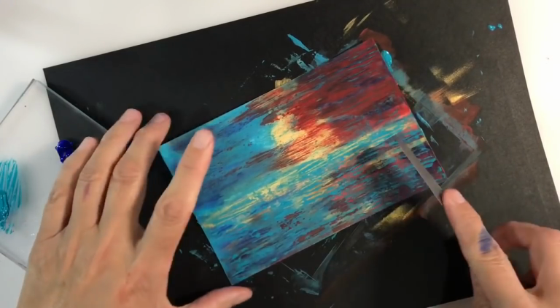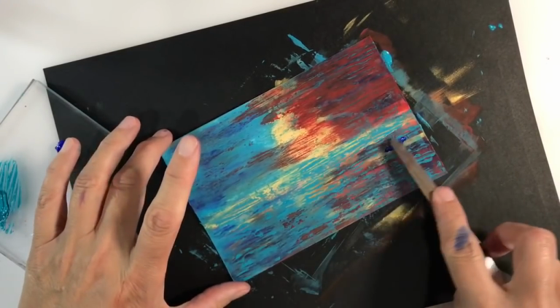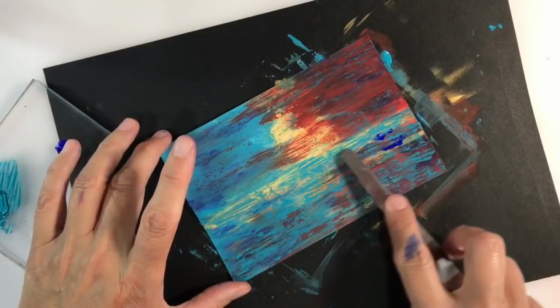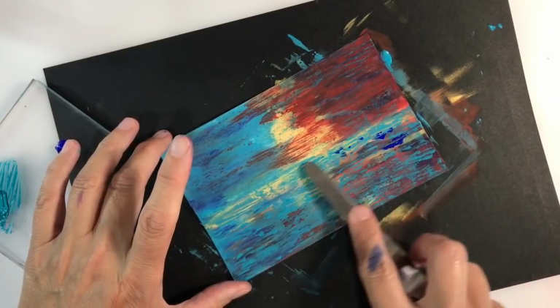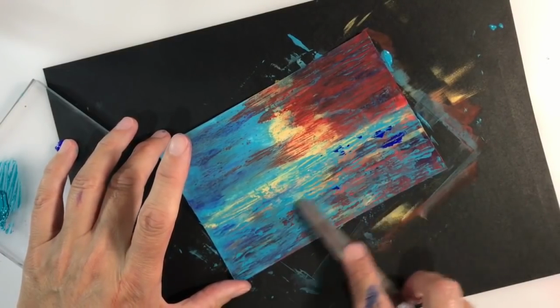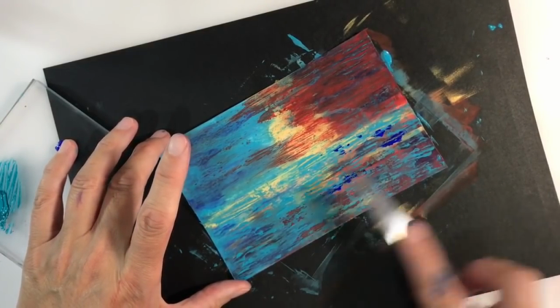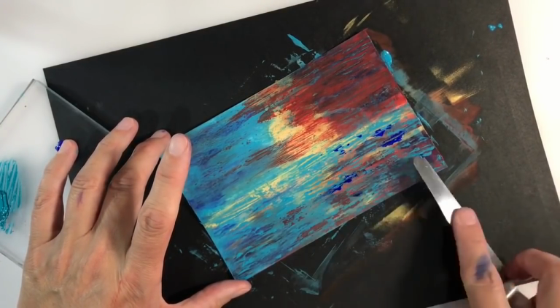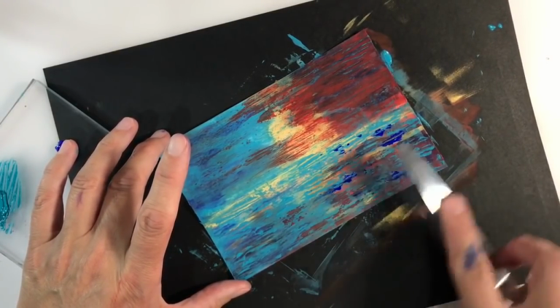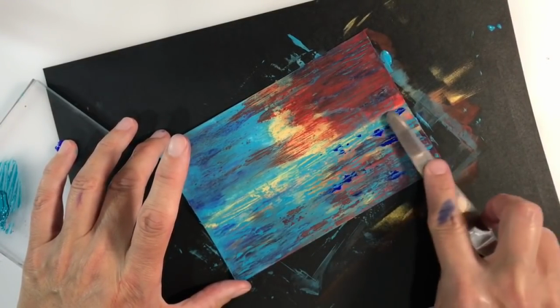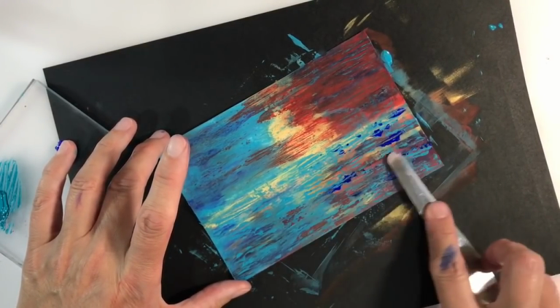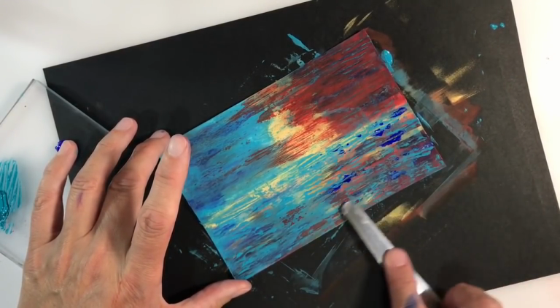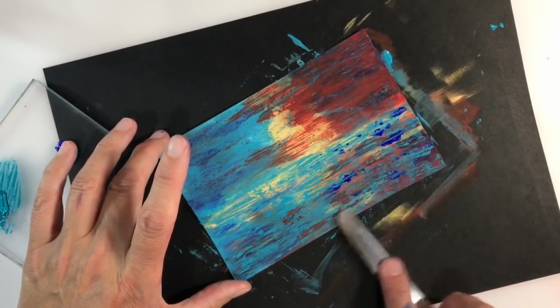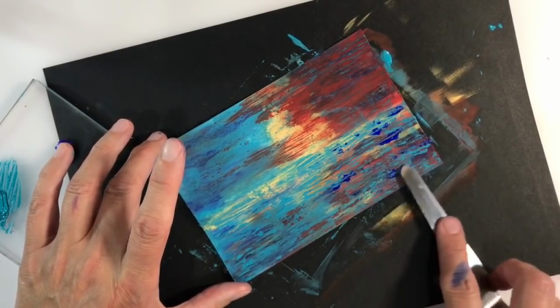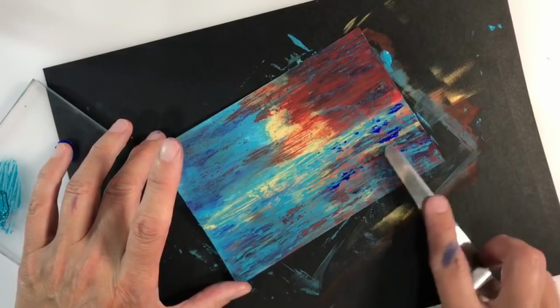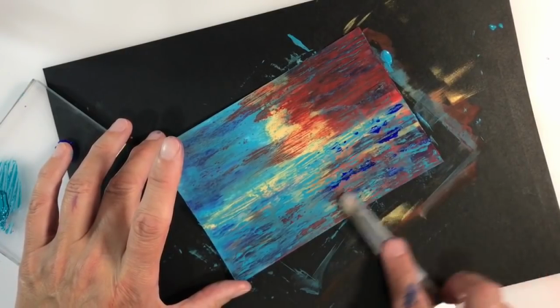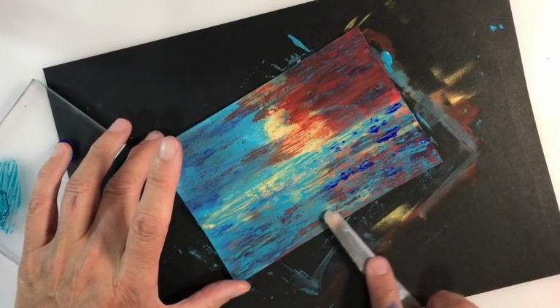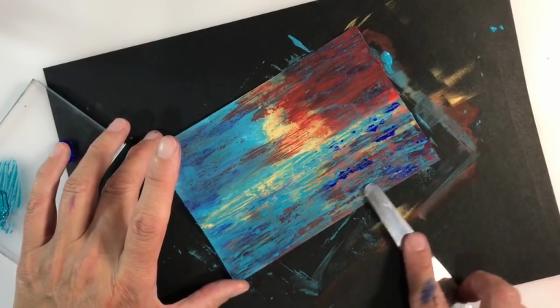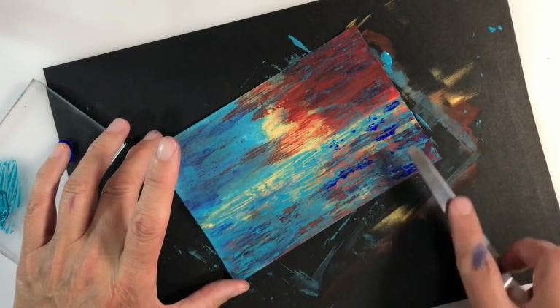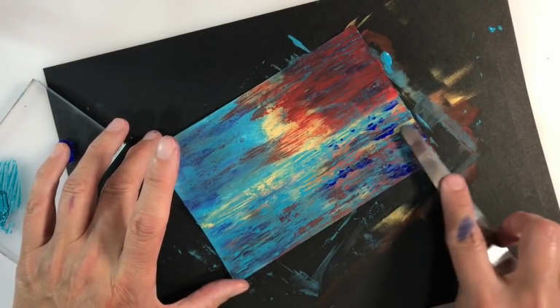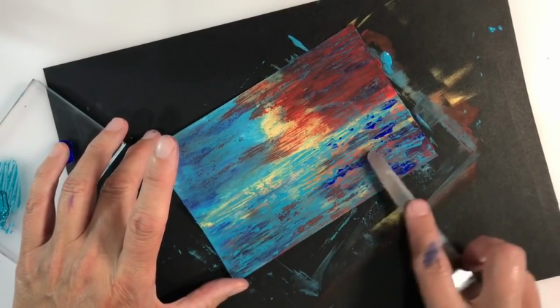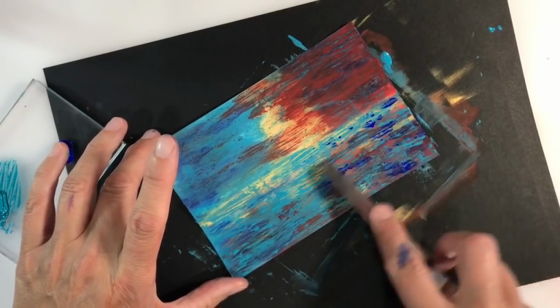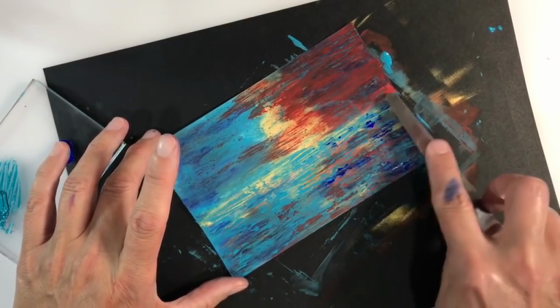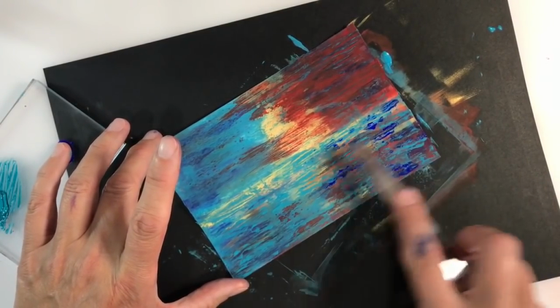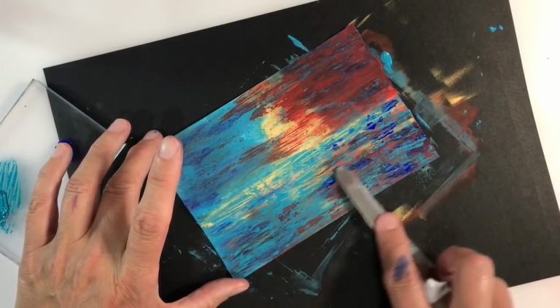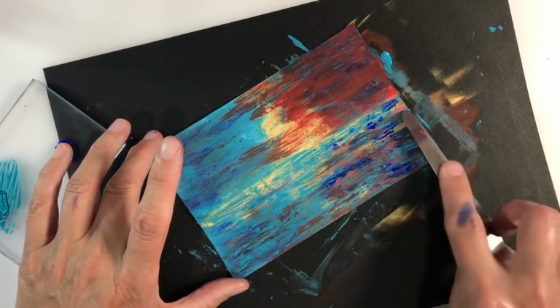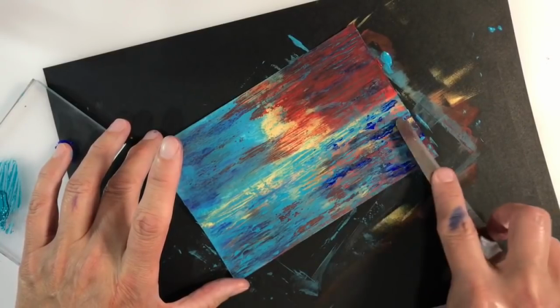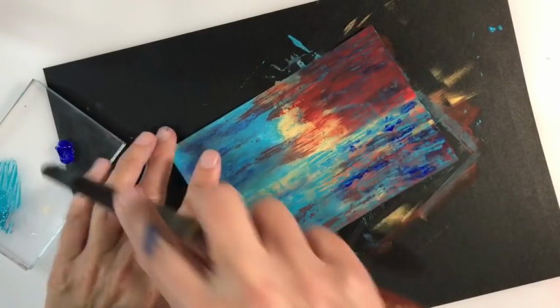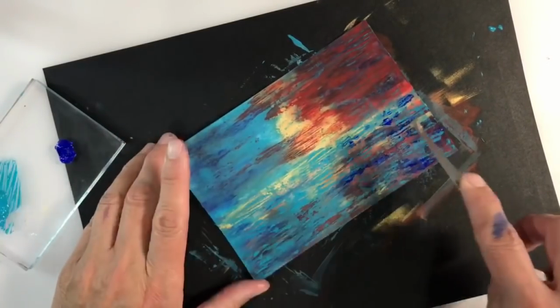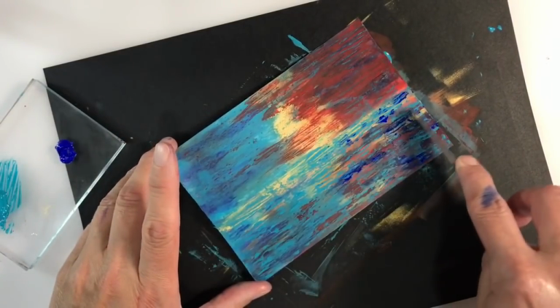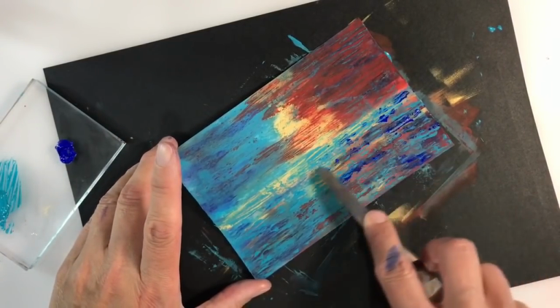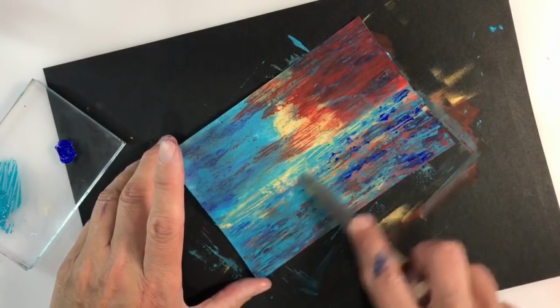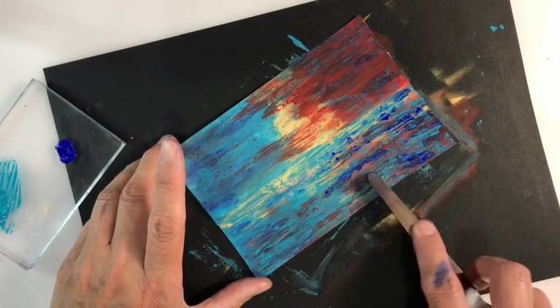I just continue building up the layers in my painting. I'm adding some Ultramarine Blue now to the sea and I'll add some teal on top of this, and I just continue with my palette knife until I'm happy with the look that I've got.